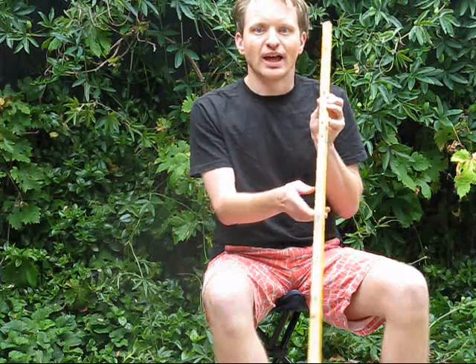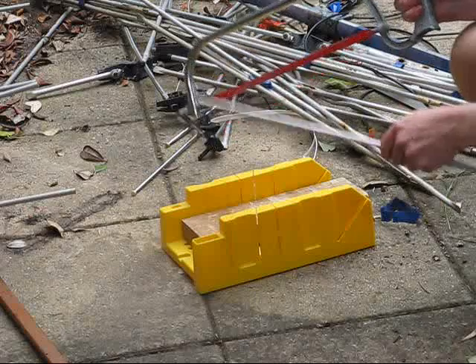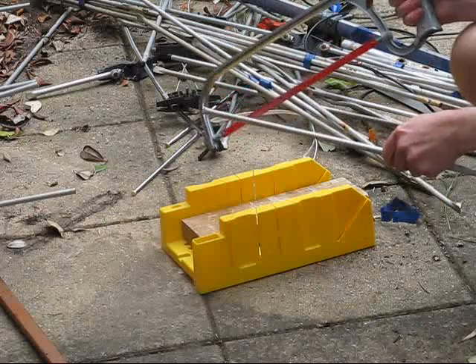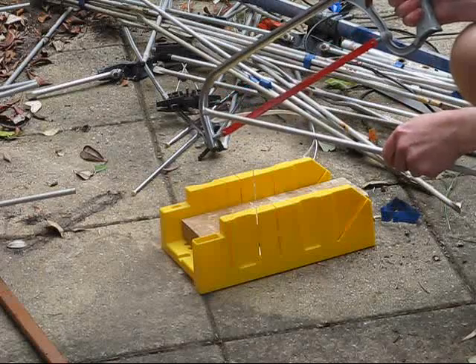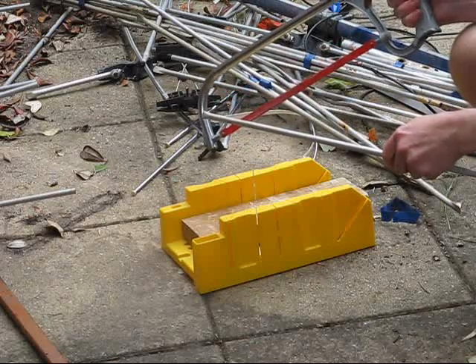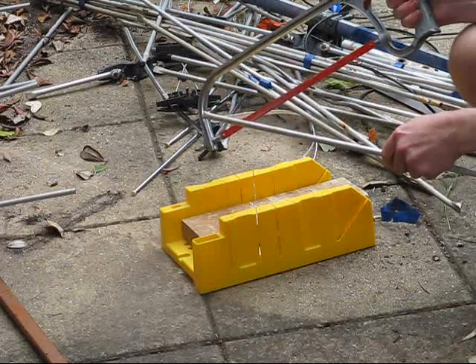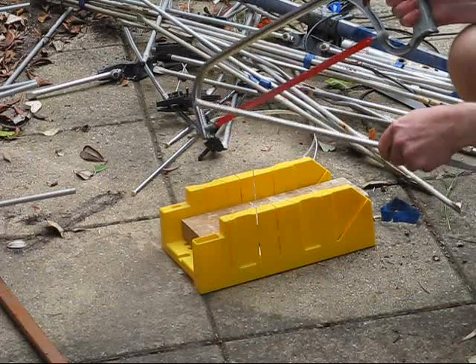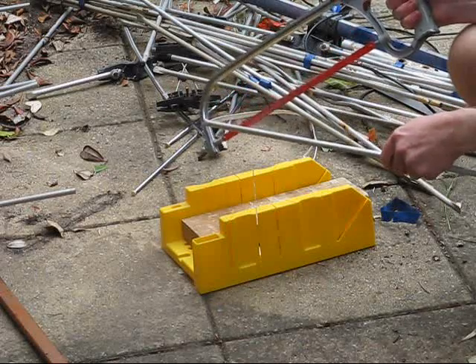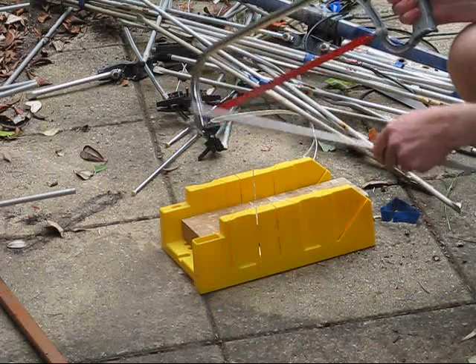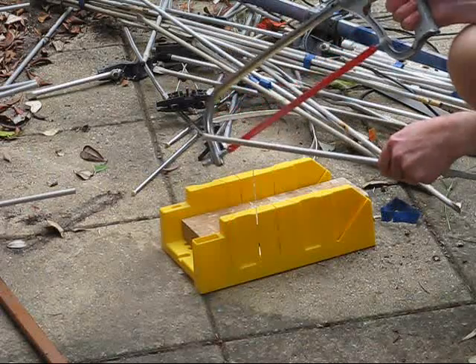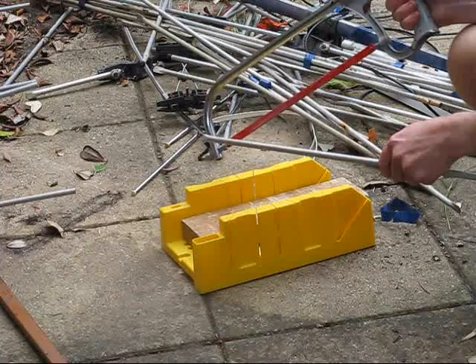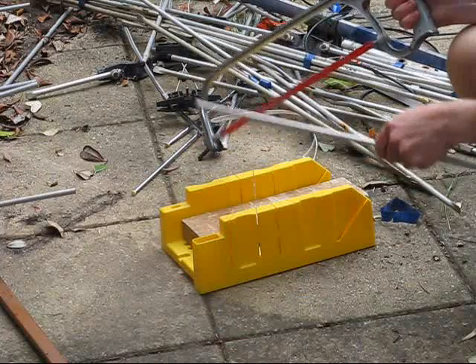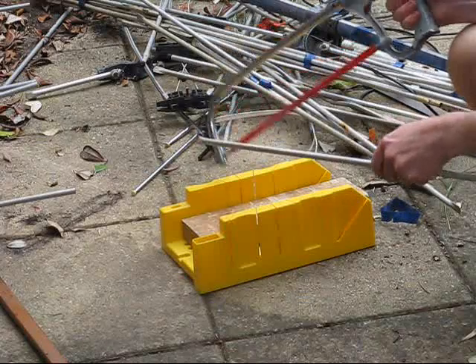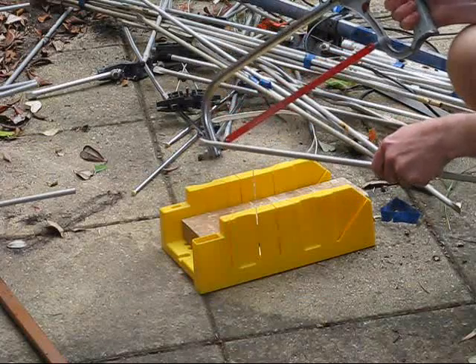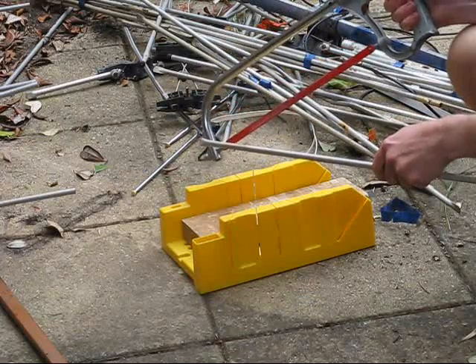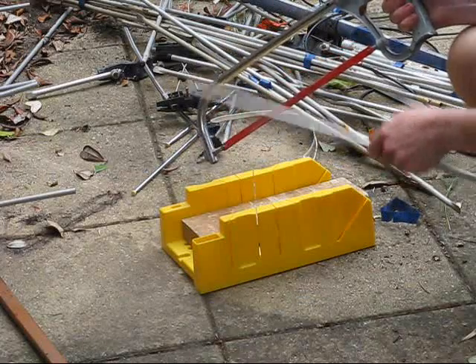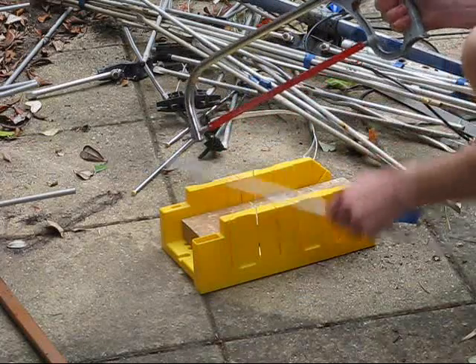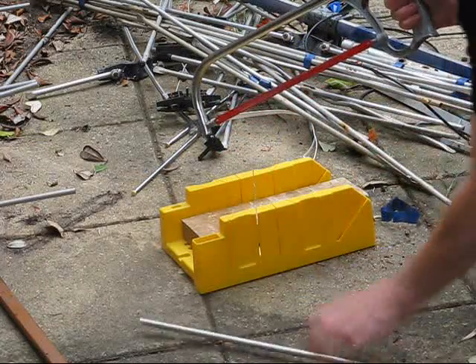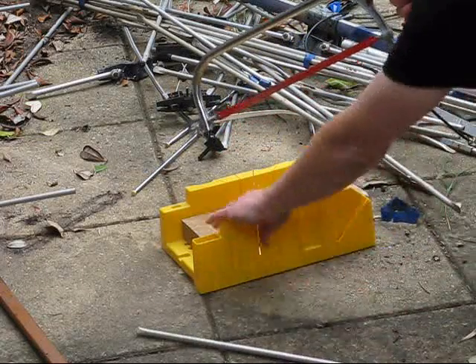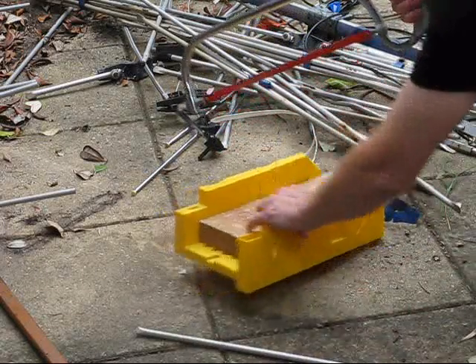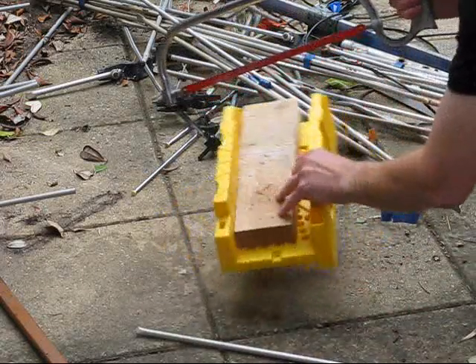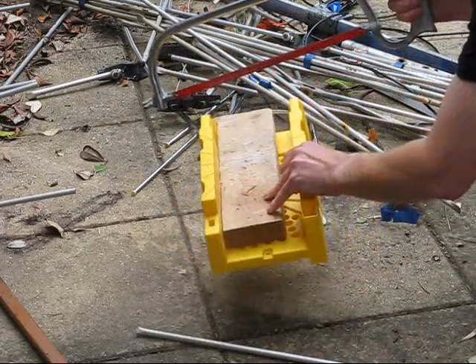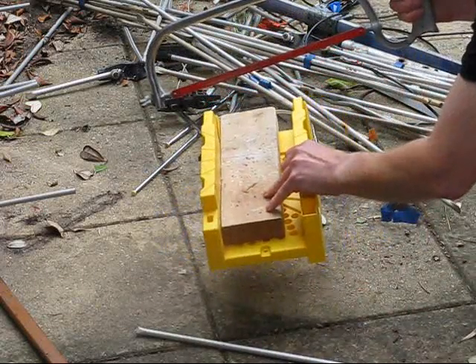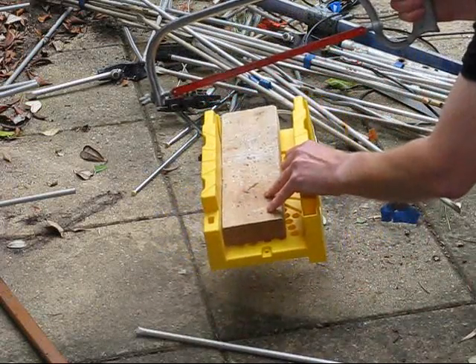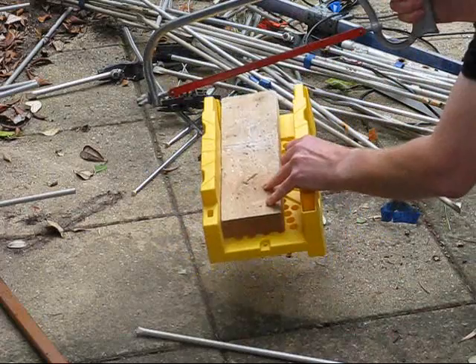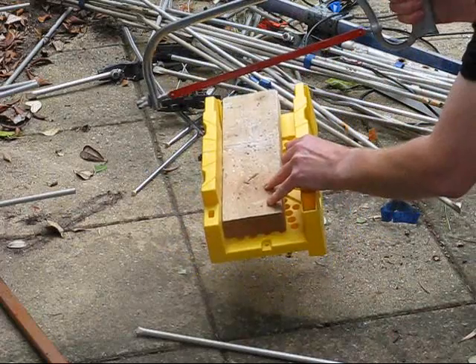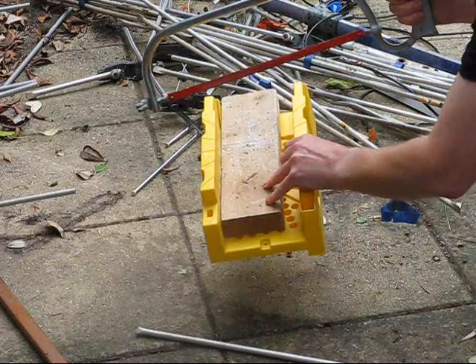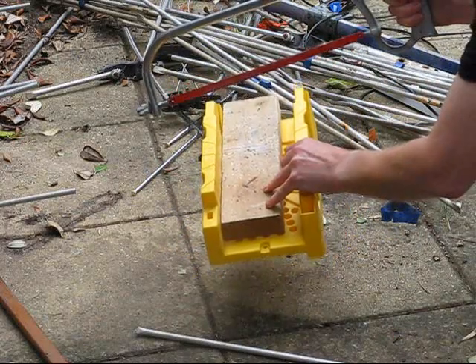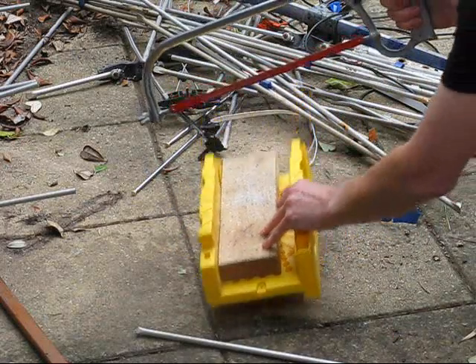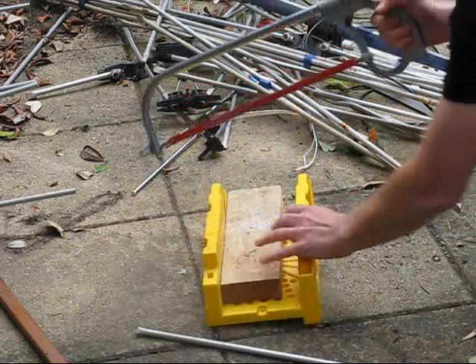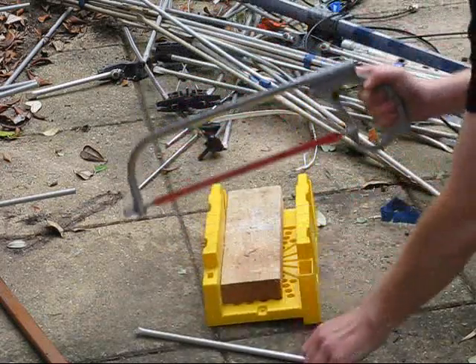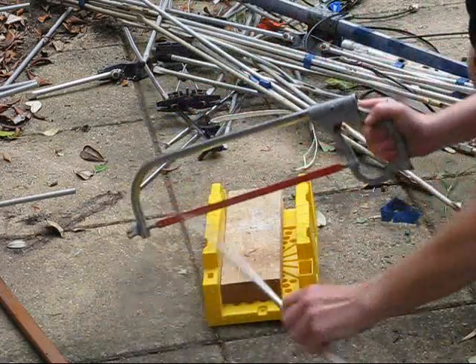I'm lucky I've got plenty of elements, so if I stuff one up, I've got plenty of spares. As for cutting them, I've just got a mitre box, a bit of wood, and a hacksaw.